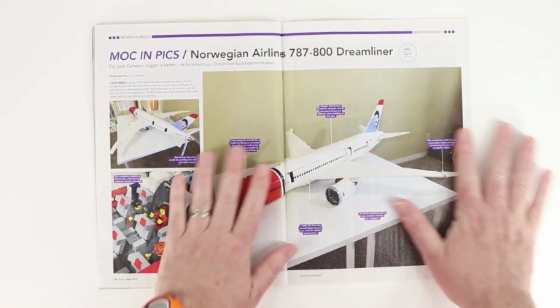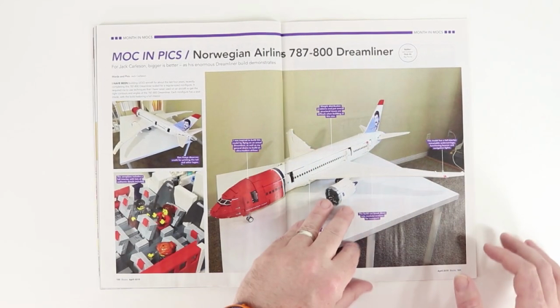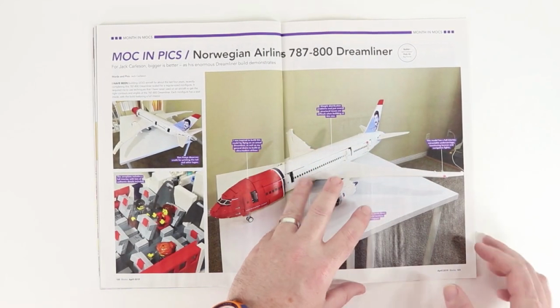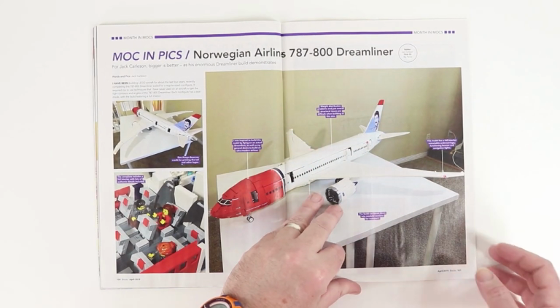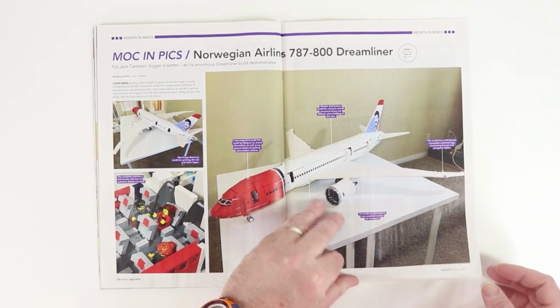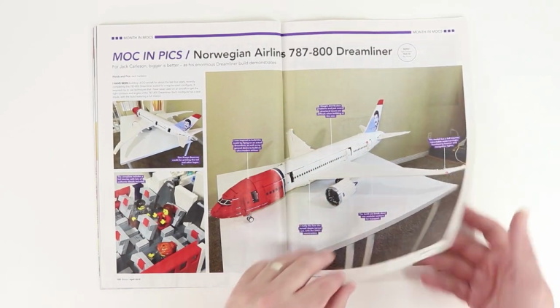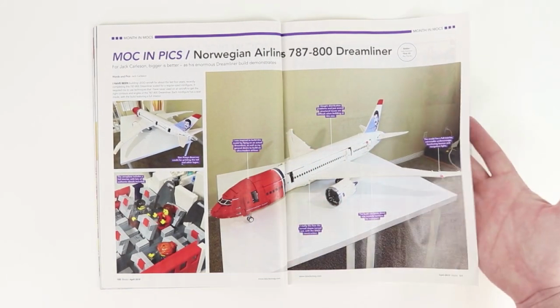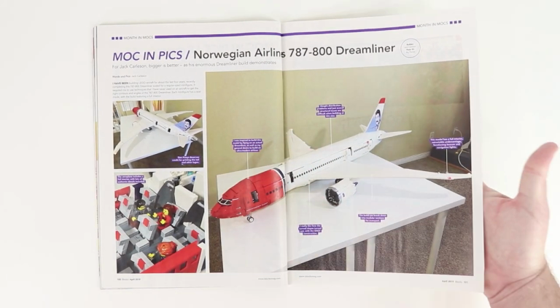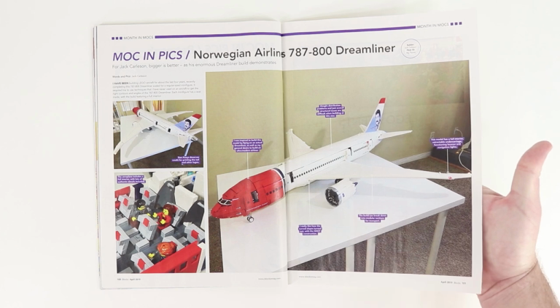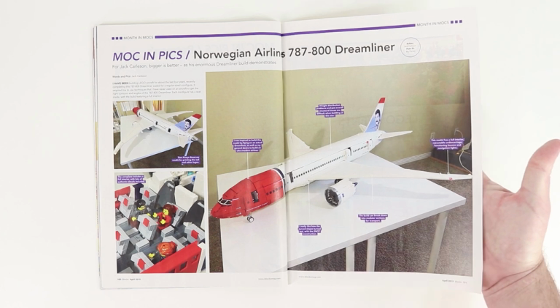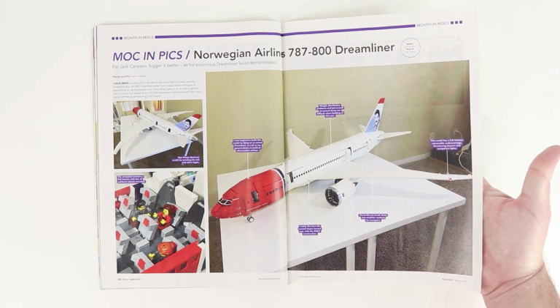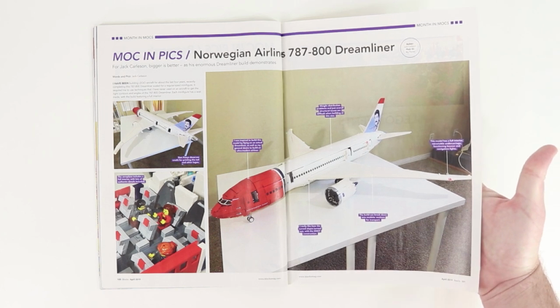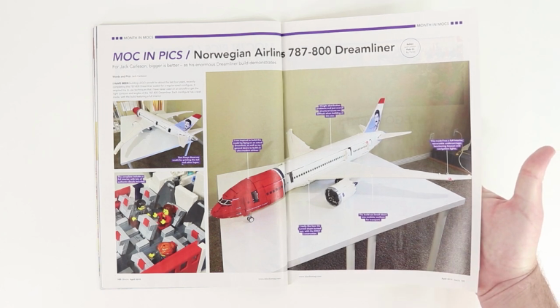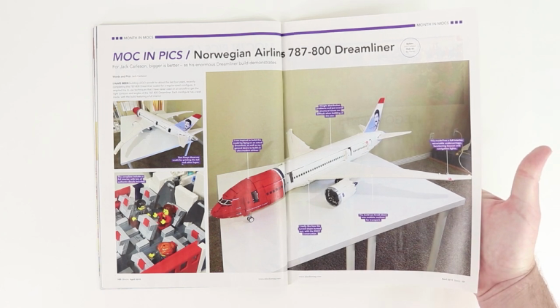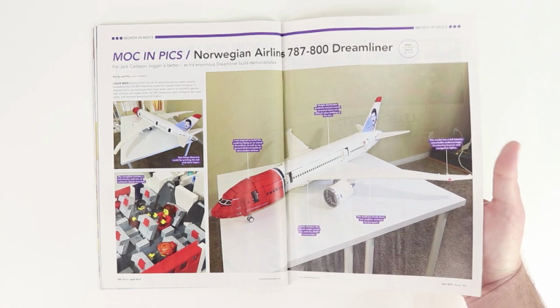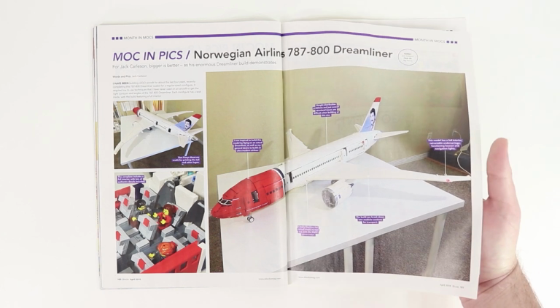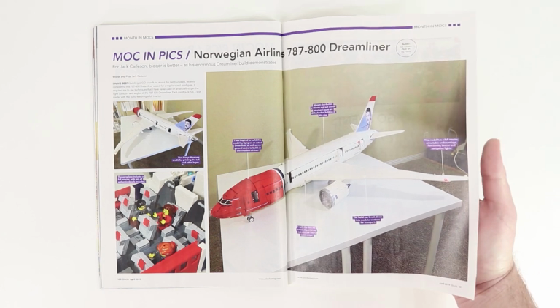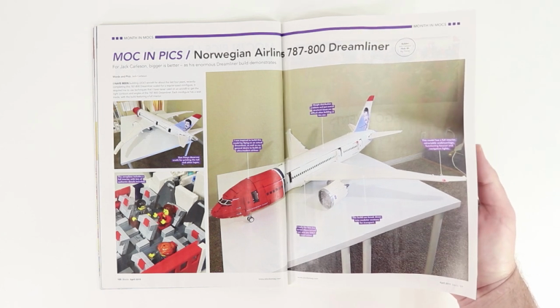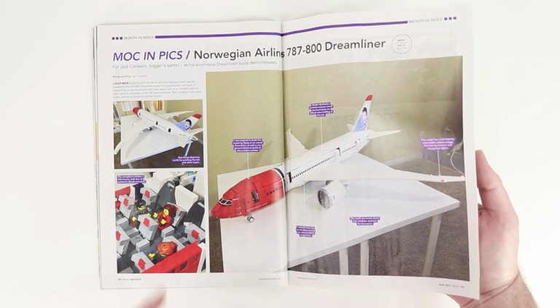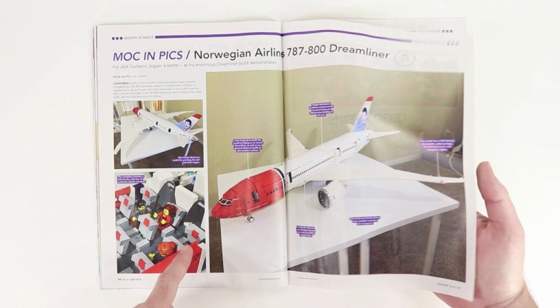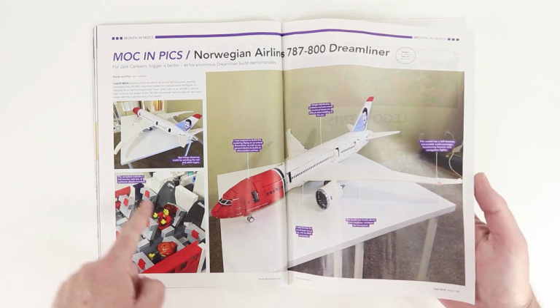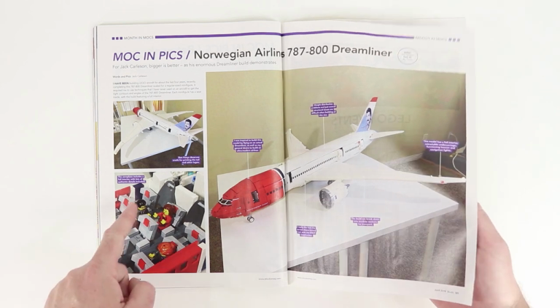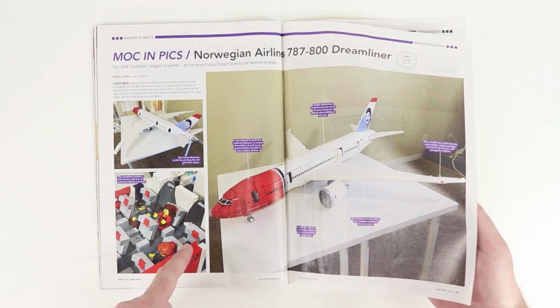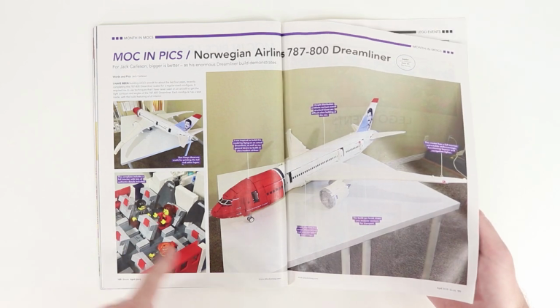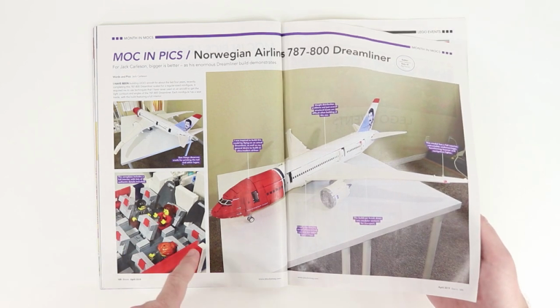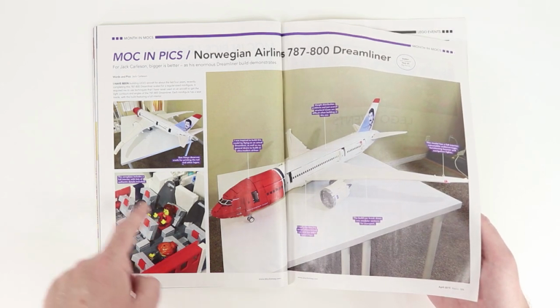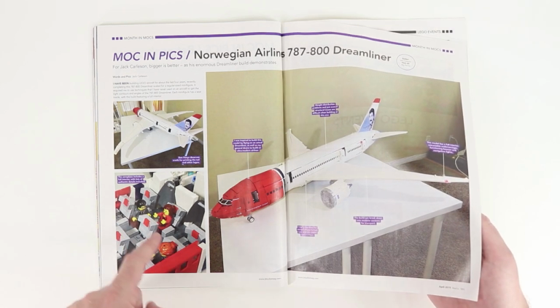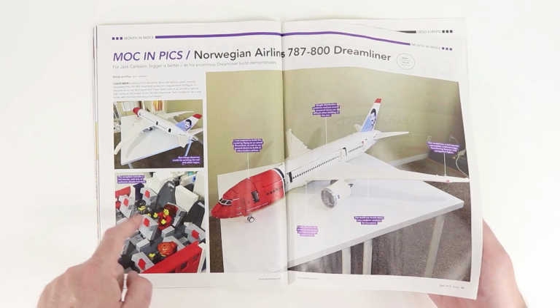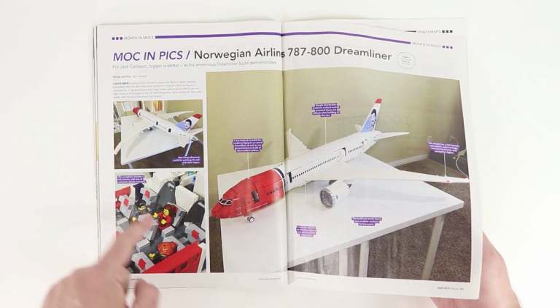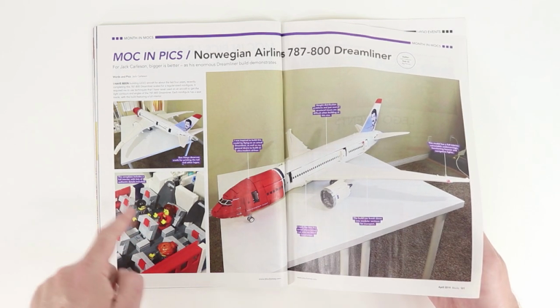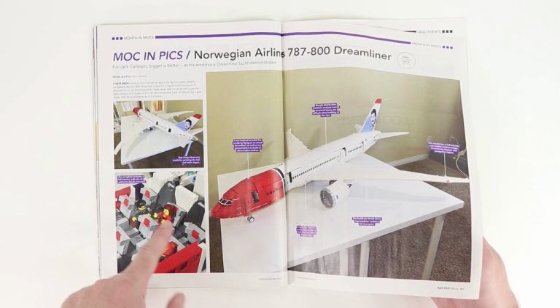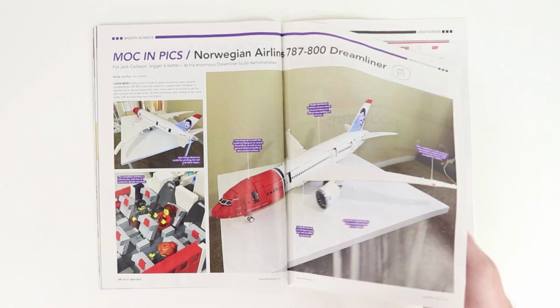Here we've got a 787-800 Dreamliner. That thing looks massive — awesome. You can actually look into business class where you can sit one person on each side of each aisle. That's fun.